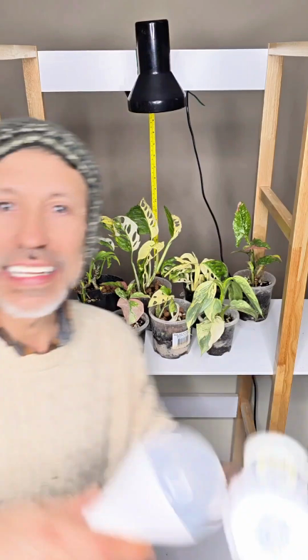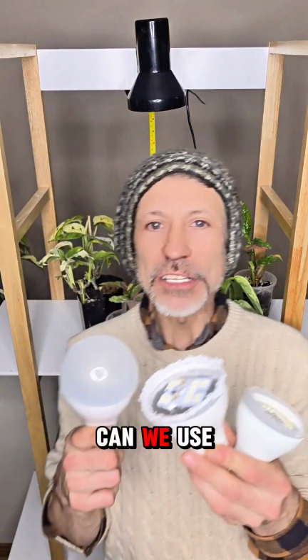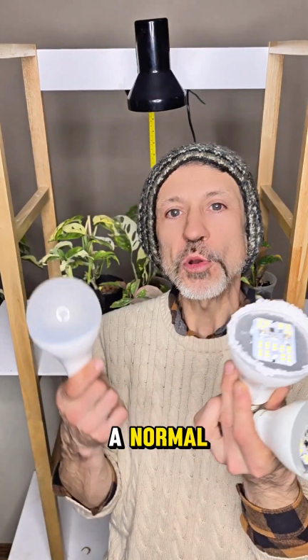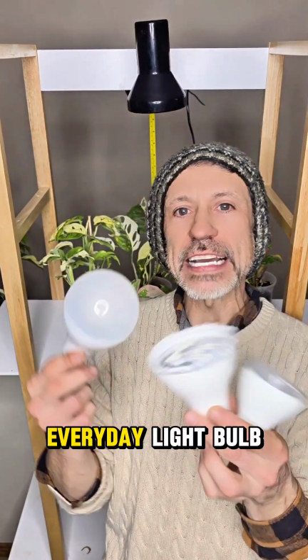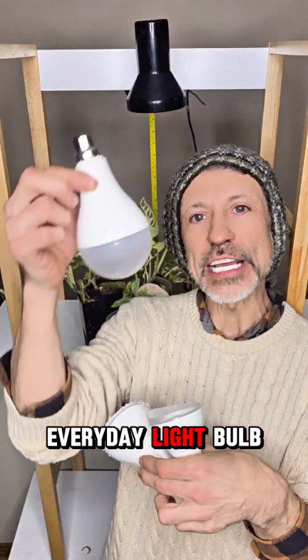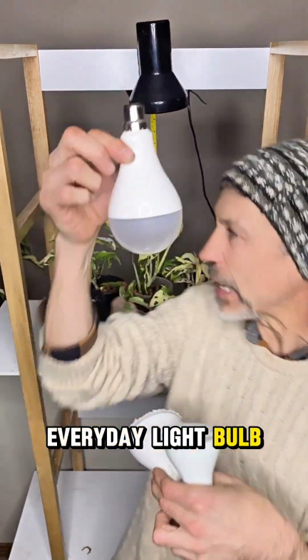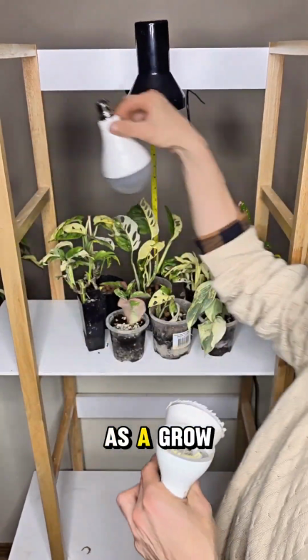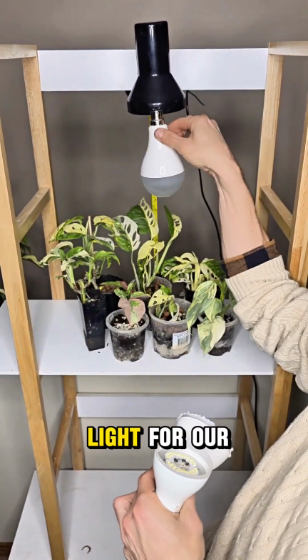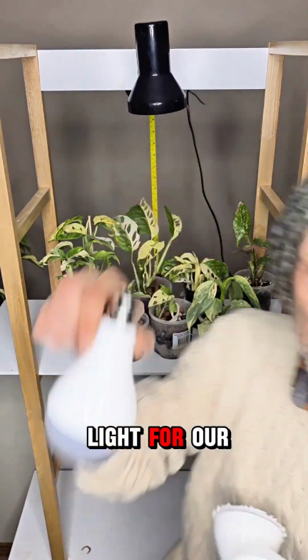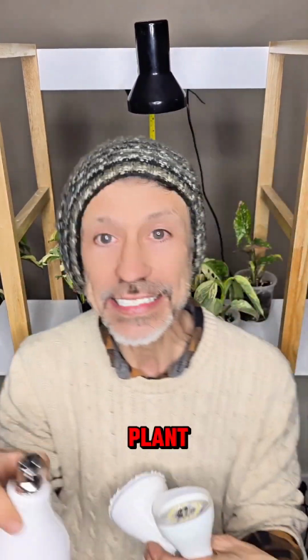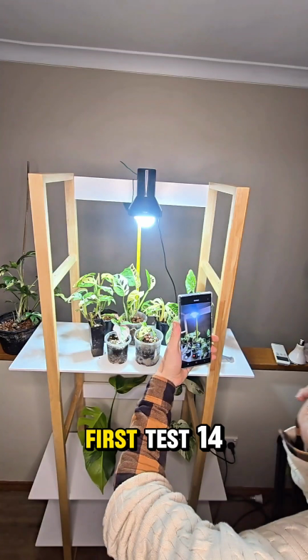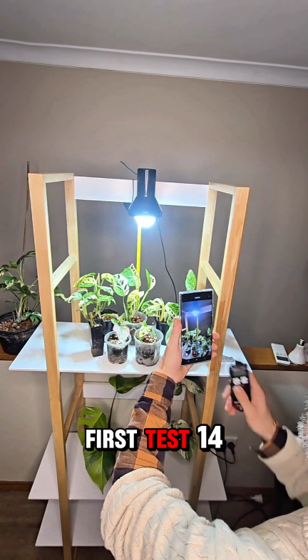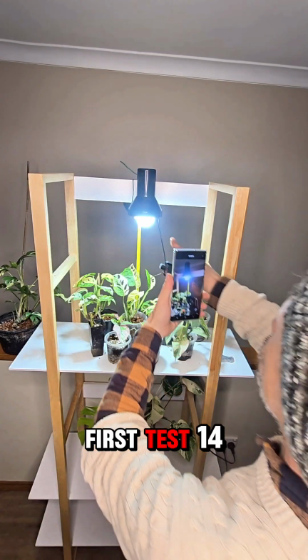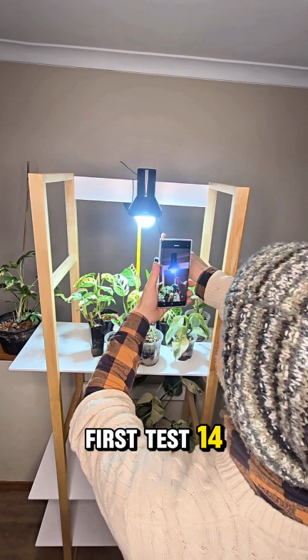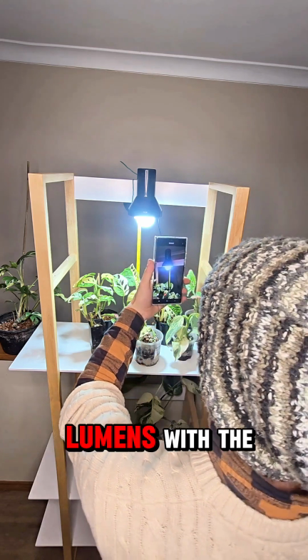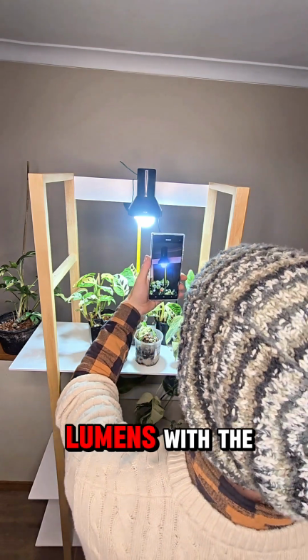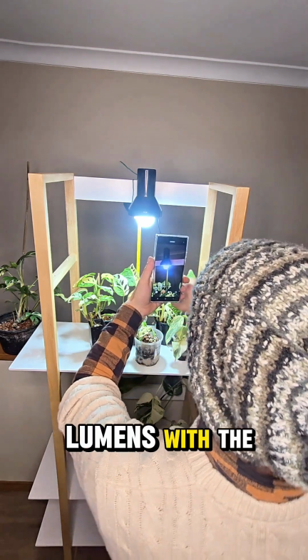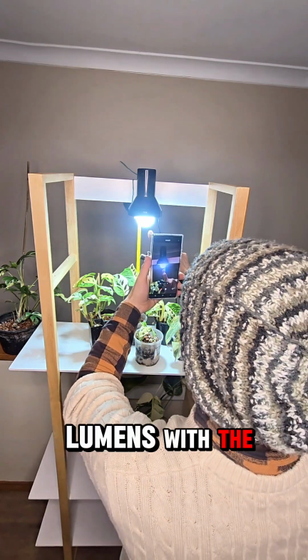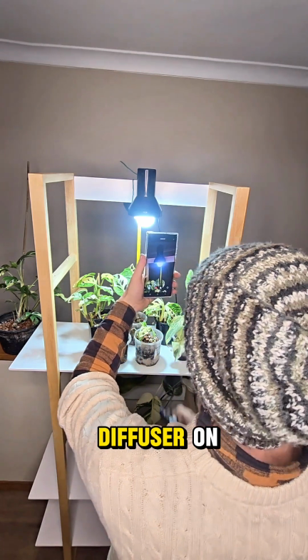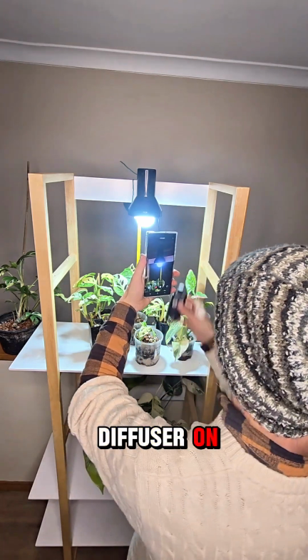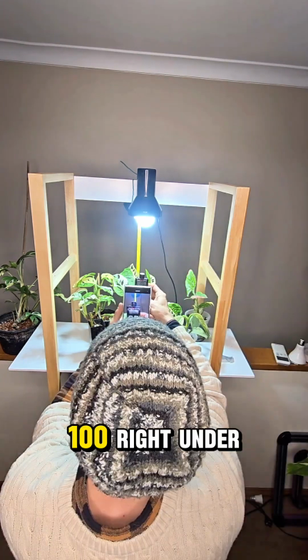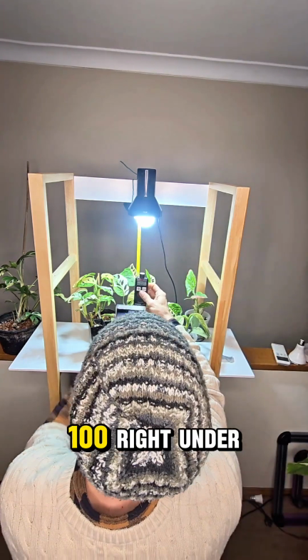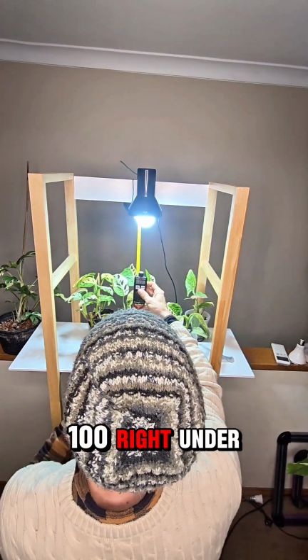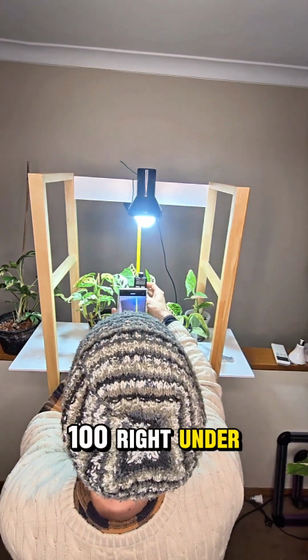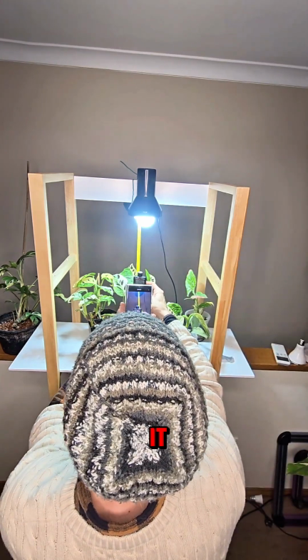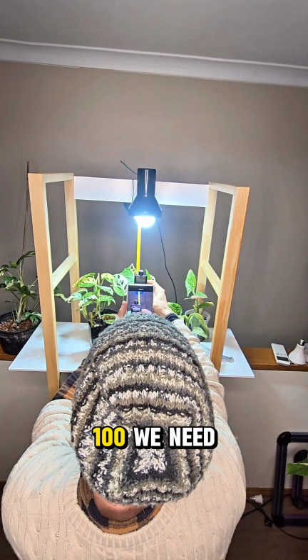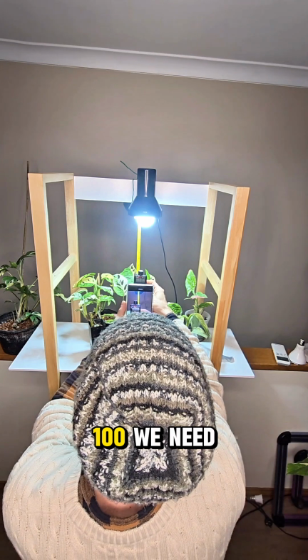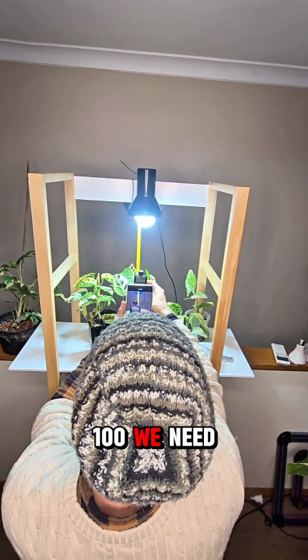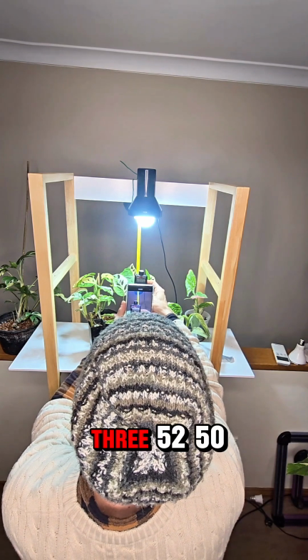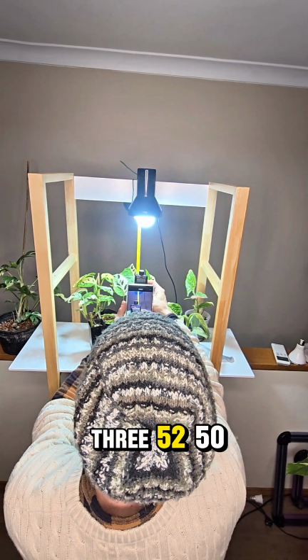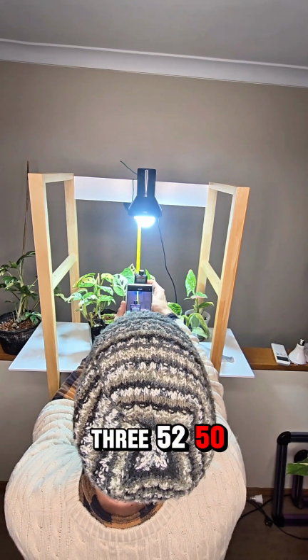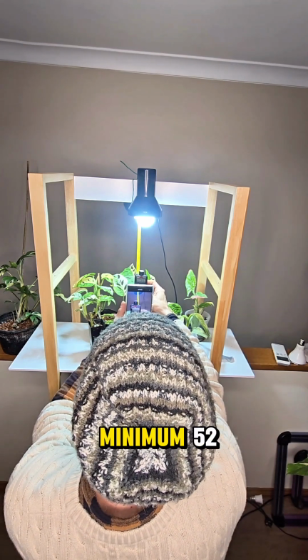Can we use a normal everyday light bulb as a grow light for our plant? First test: 1400 lumens with the diffuser on. Right under it we're getting 100 — but we need 350, 250 minimum.